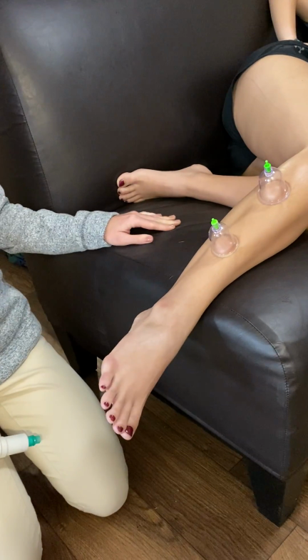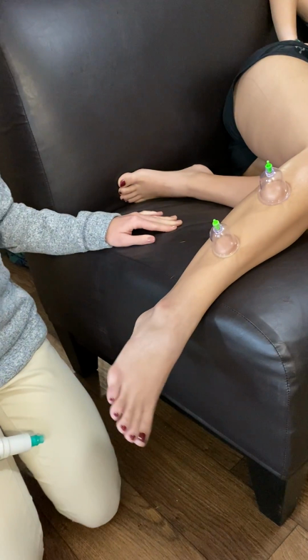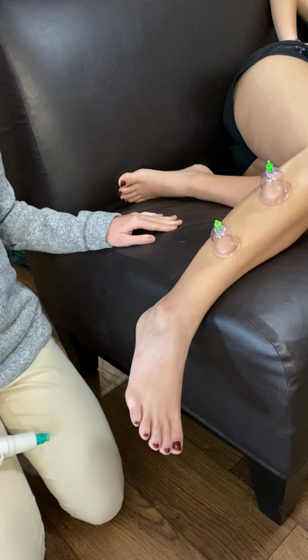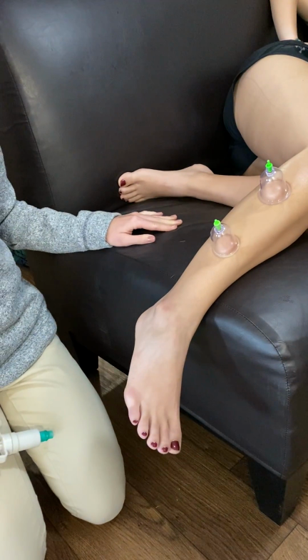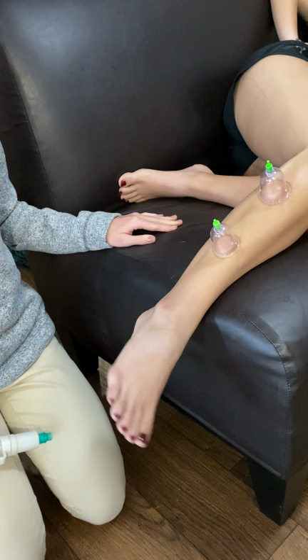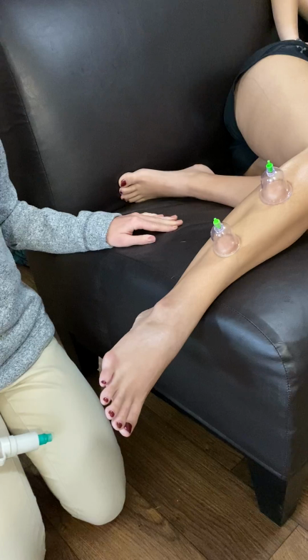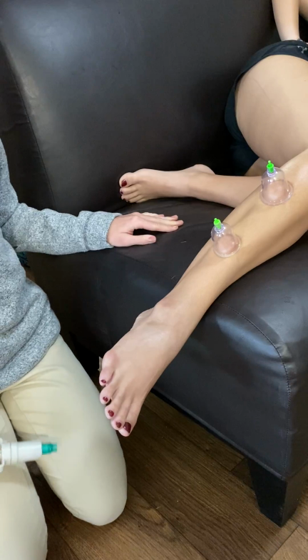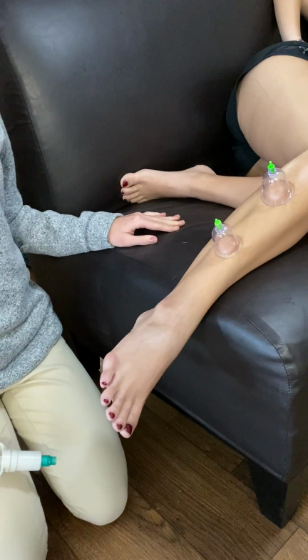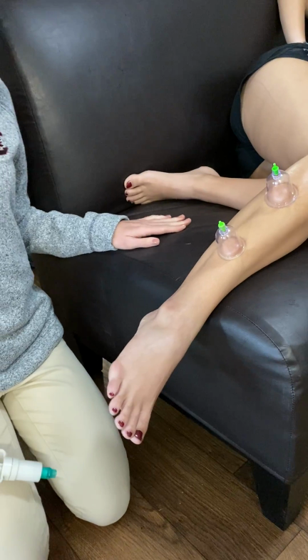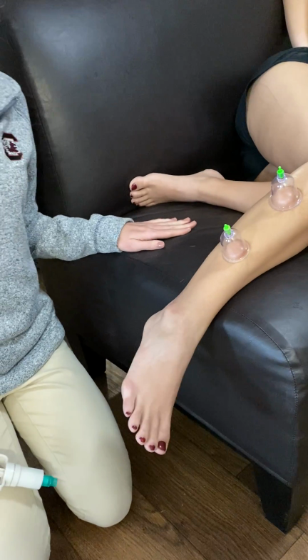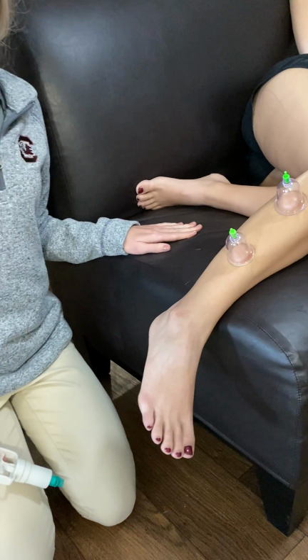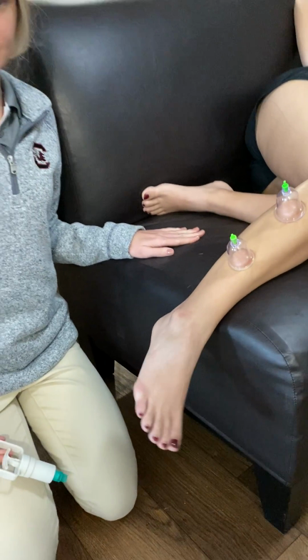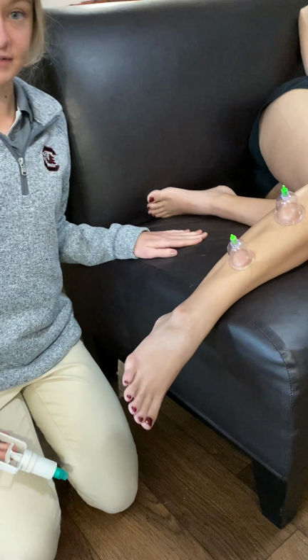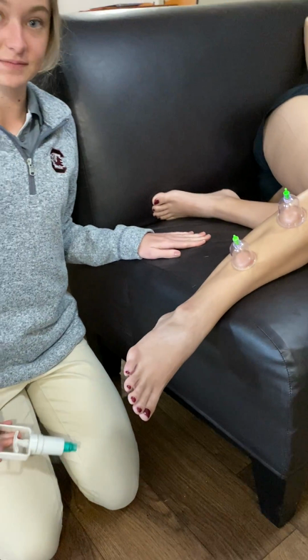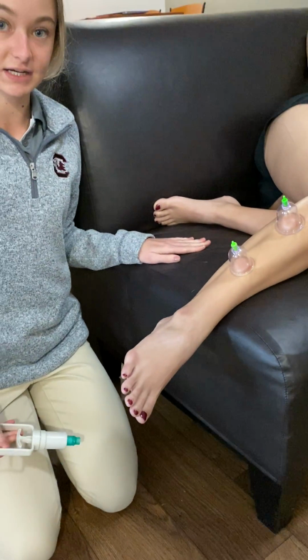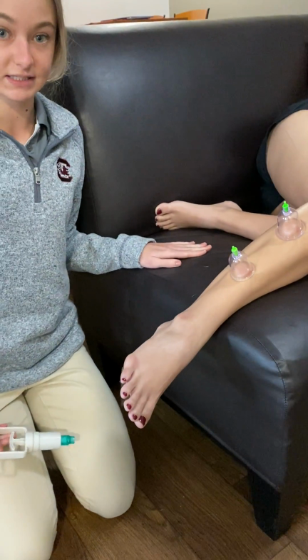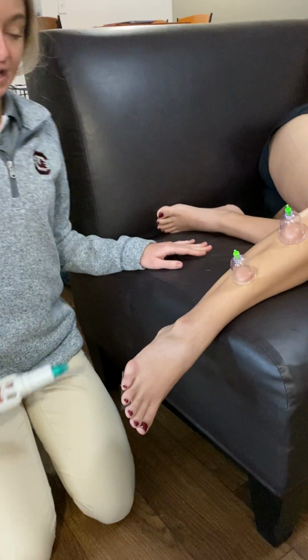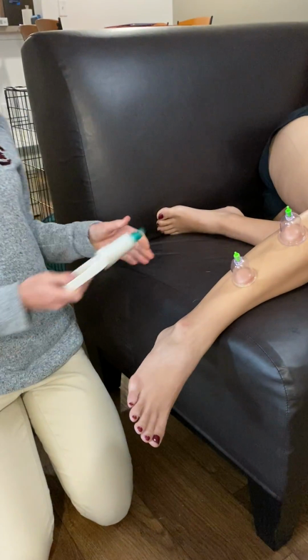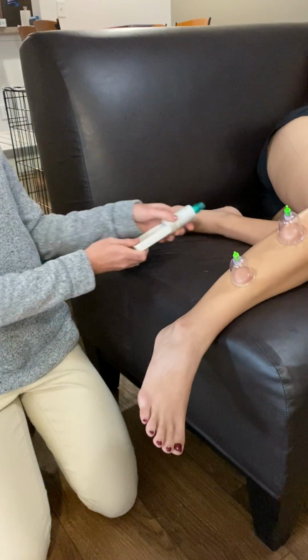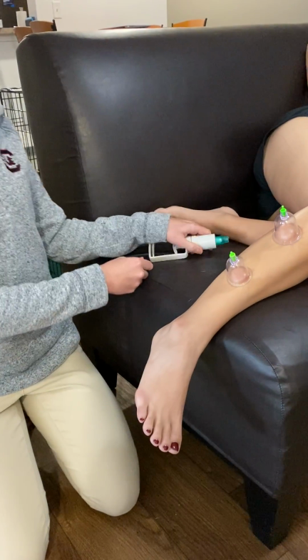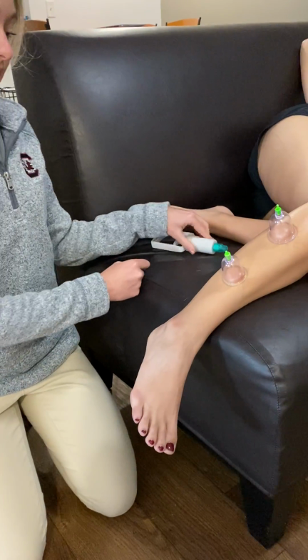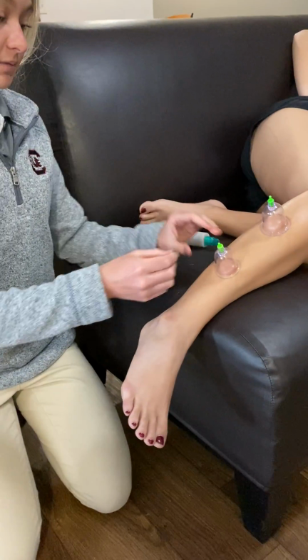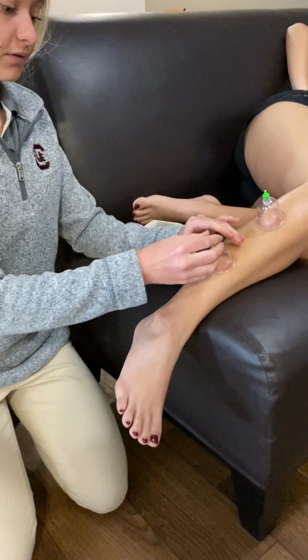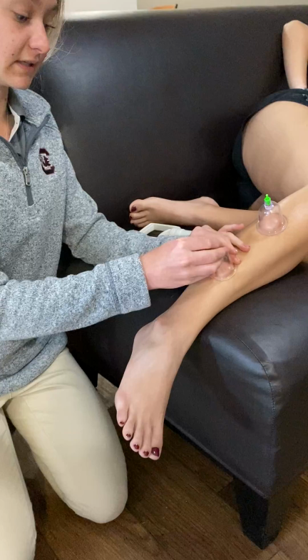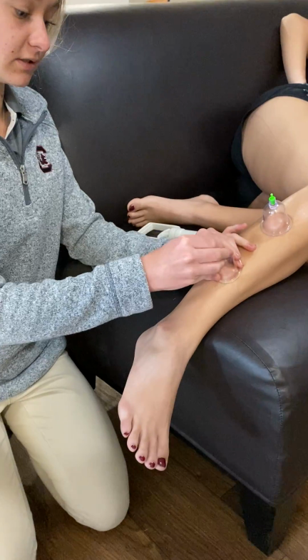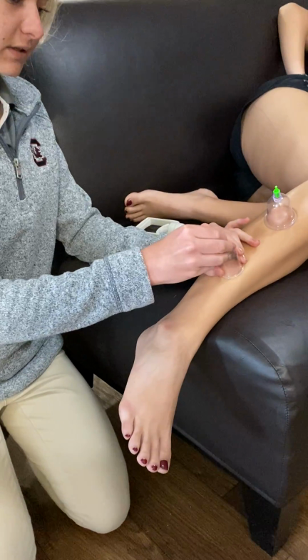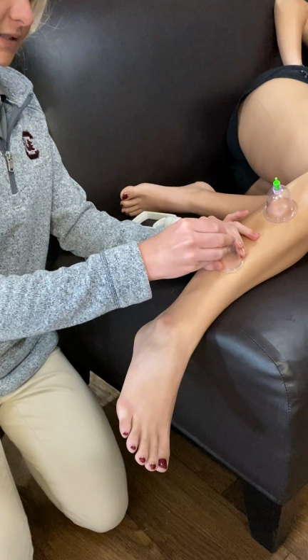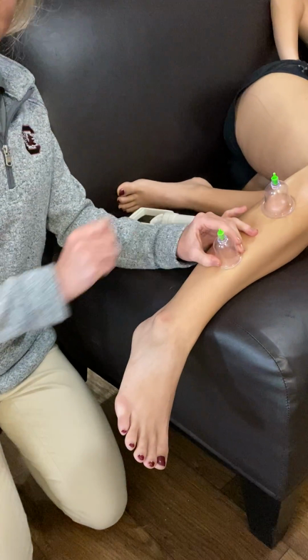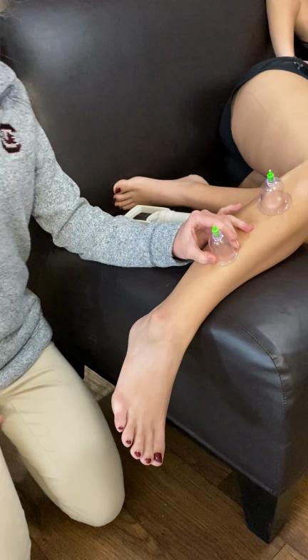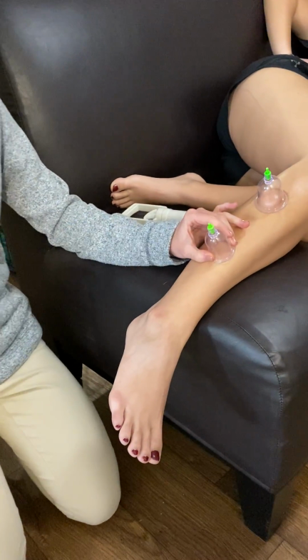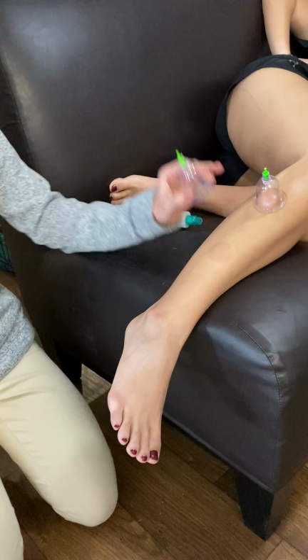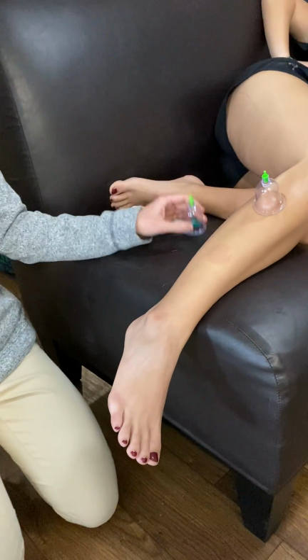Keep going nice and slow. We're going to do this for about 10 minutes, and then afterwards we can pull here to release the suction from the cups.